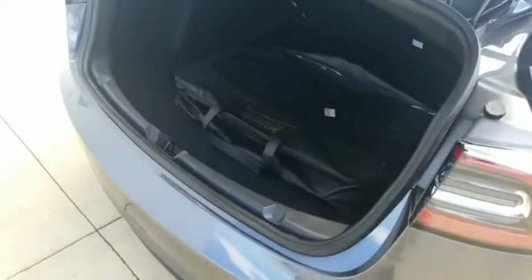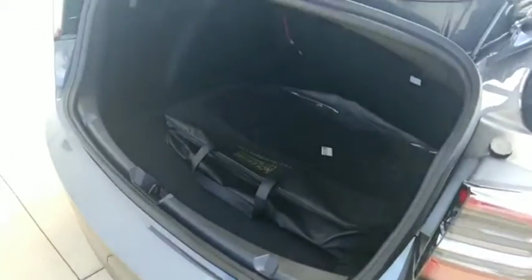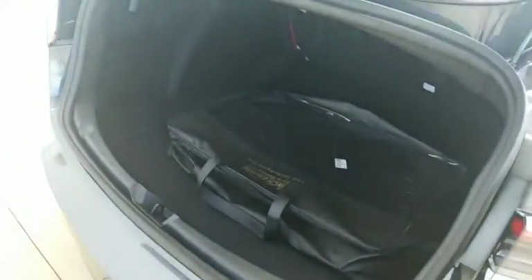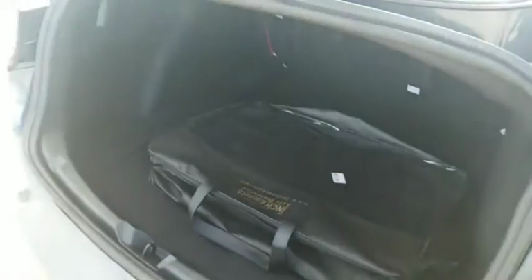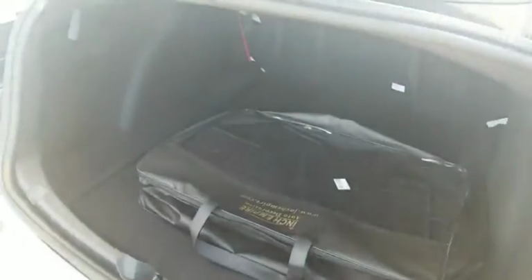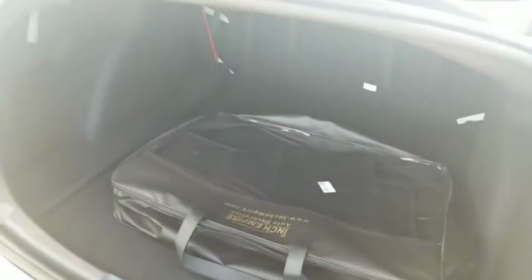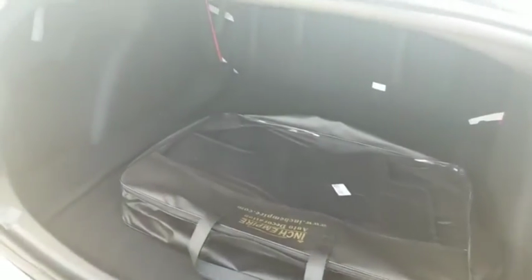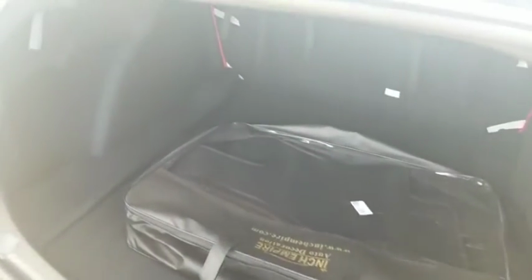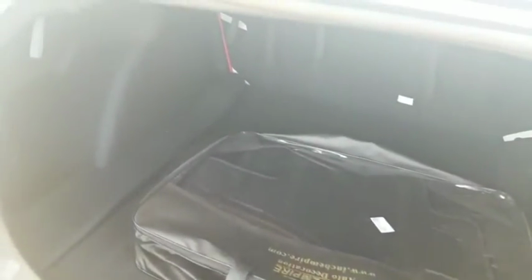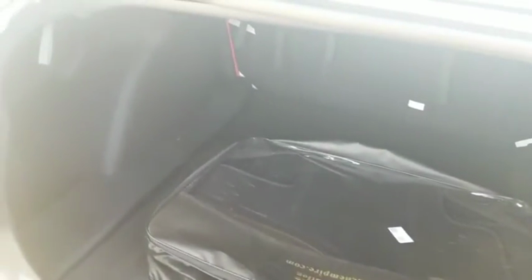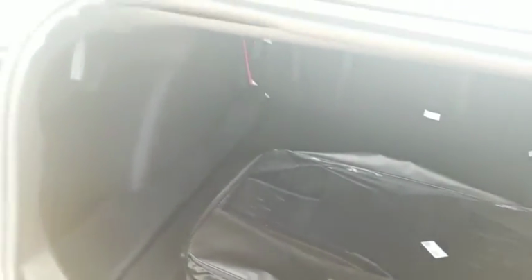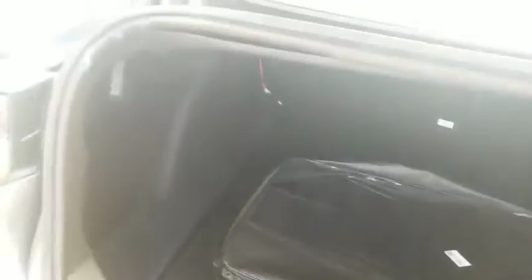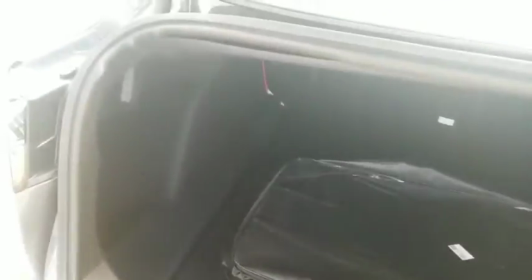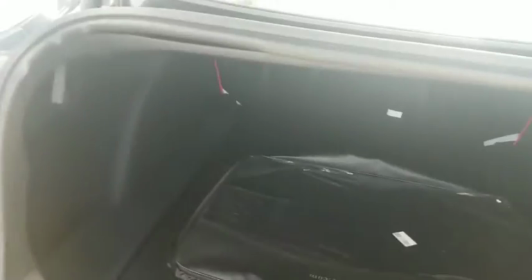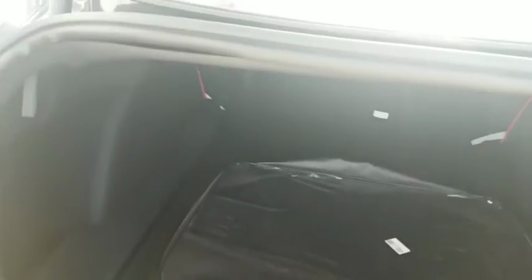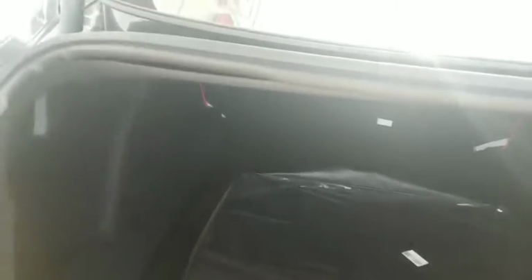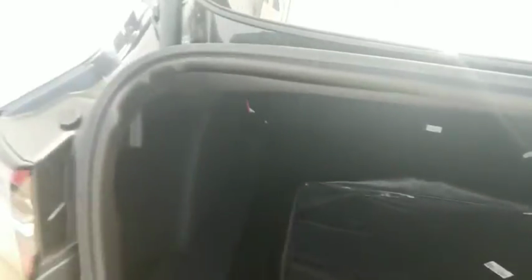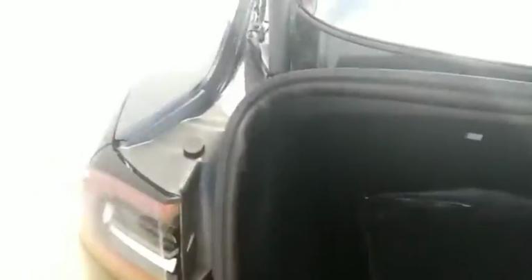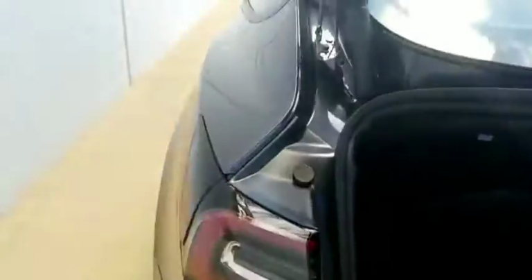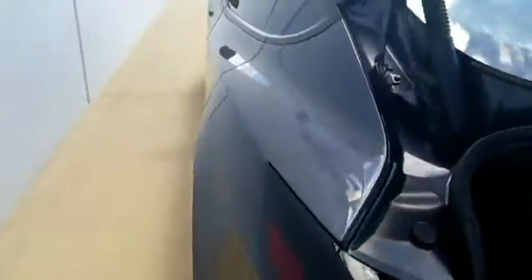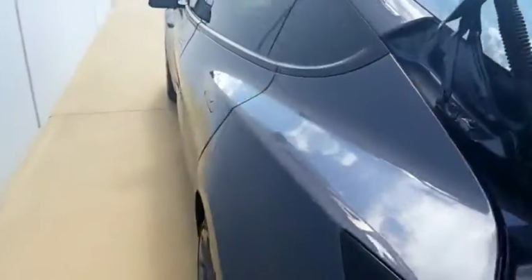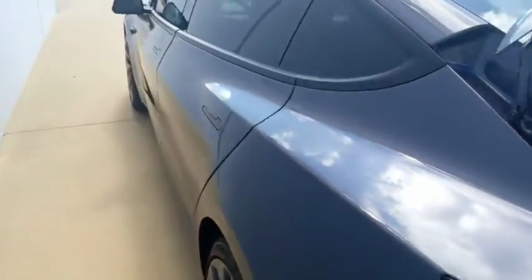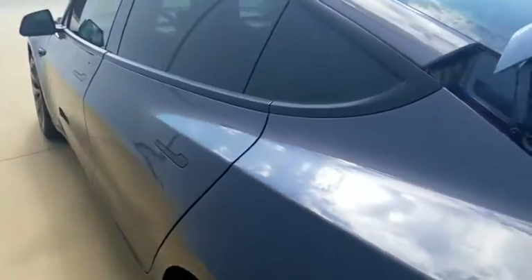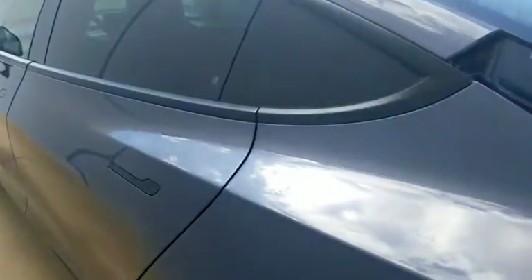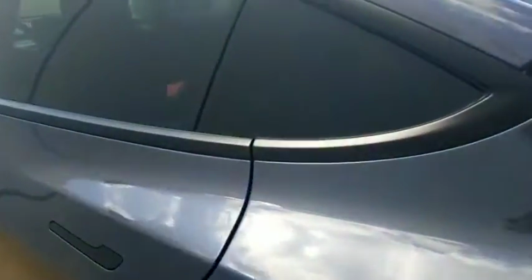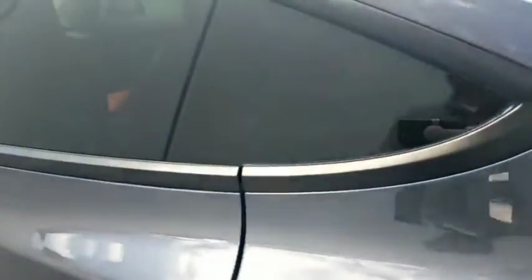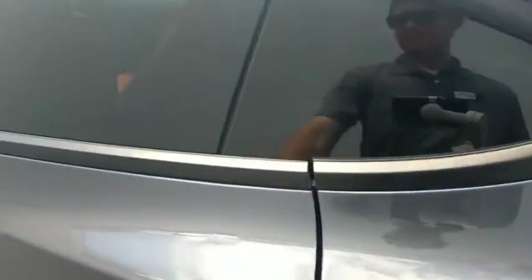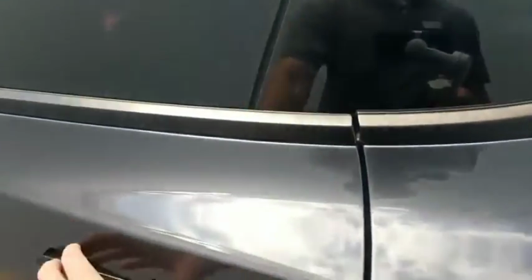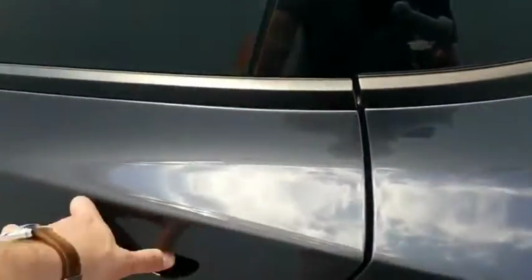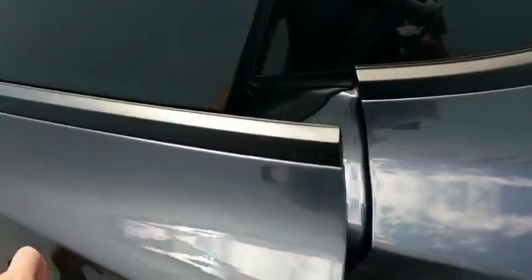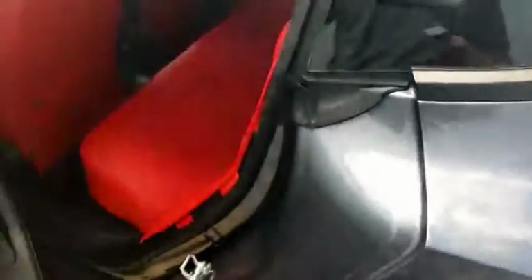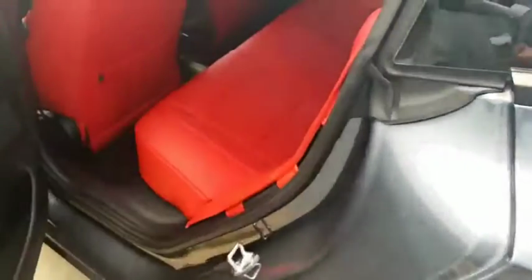Plenty of room in the trunk. Plenty of space back there, and lots of nice space in the rear as well.